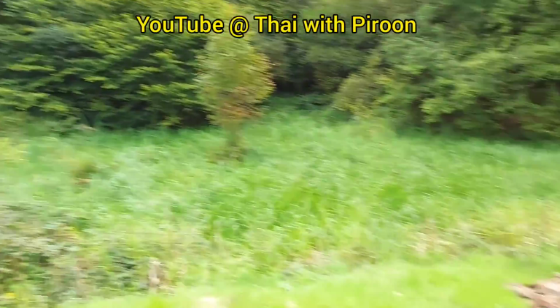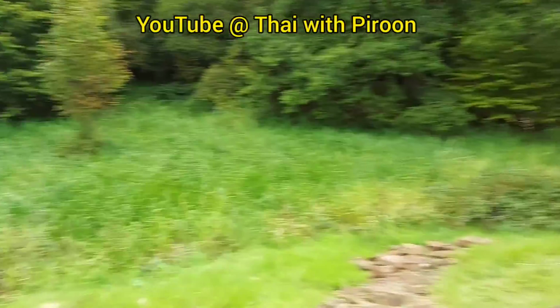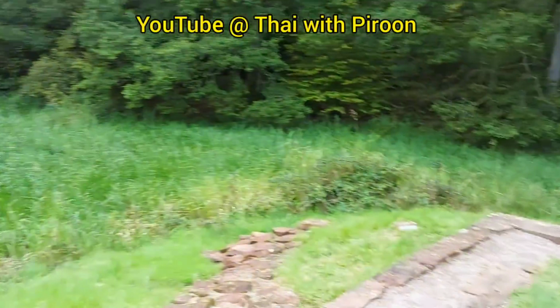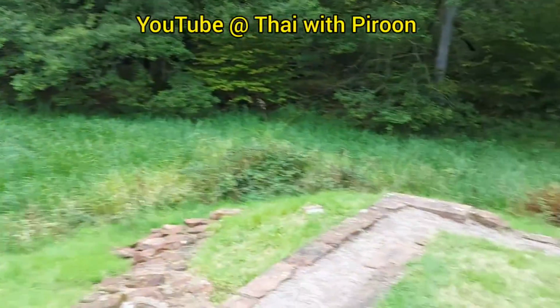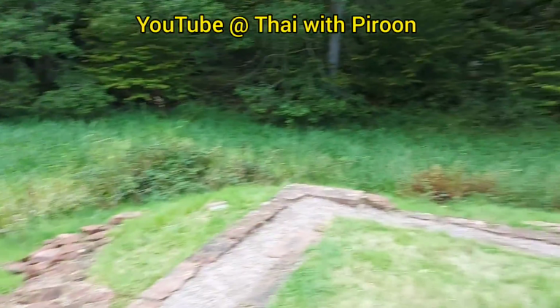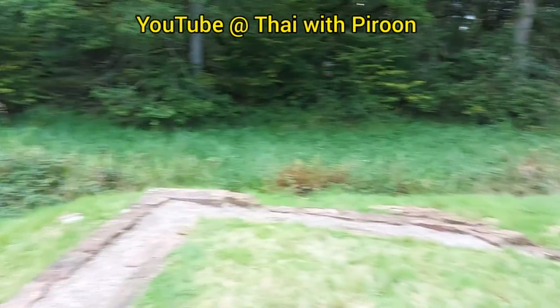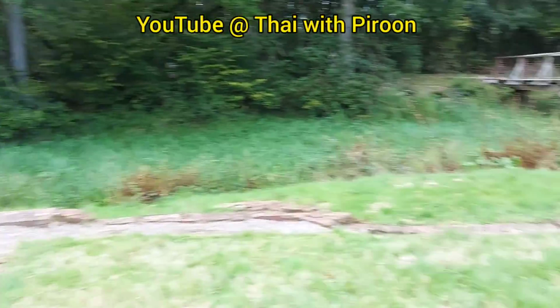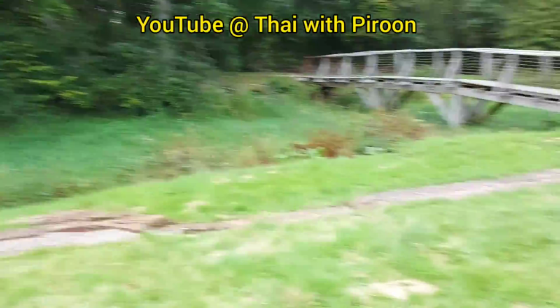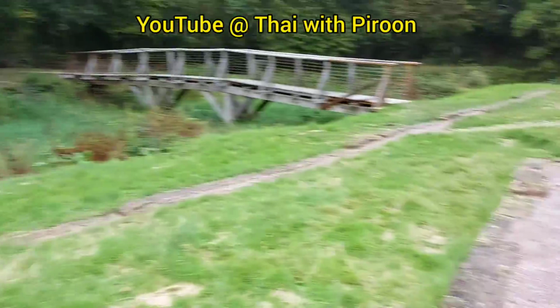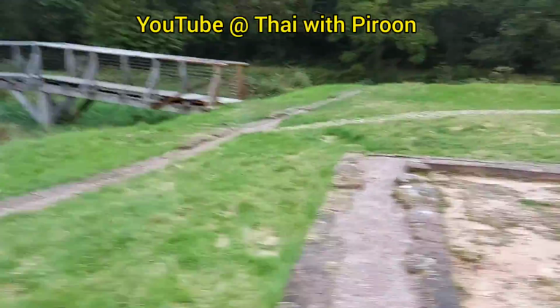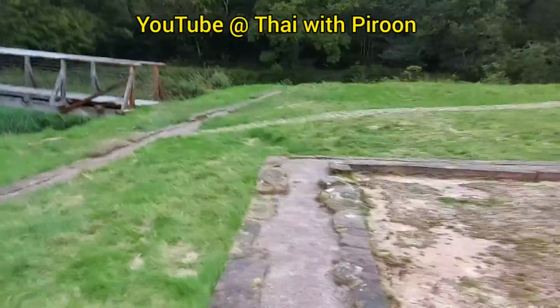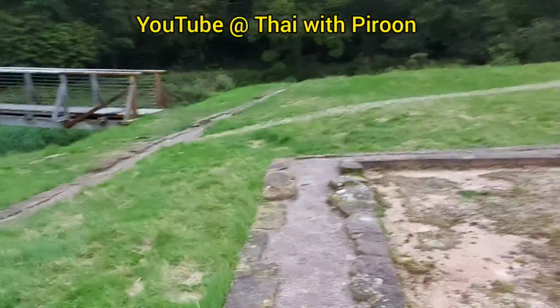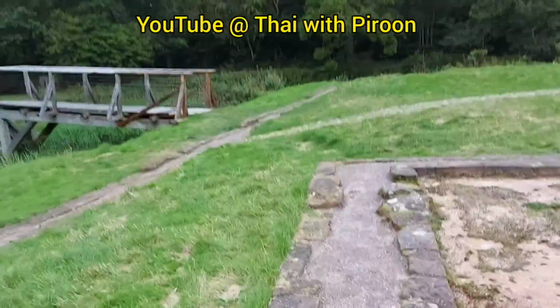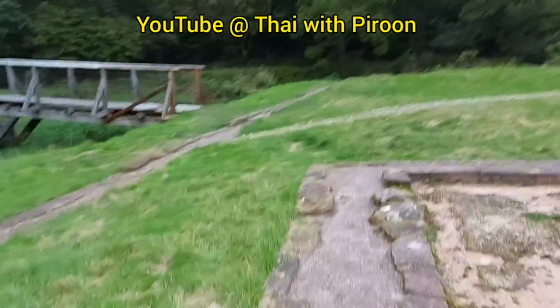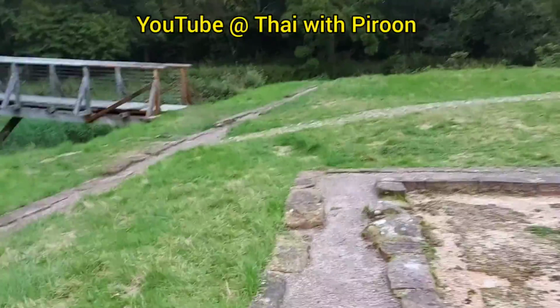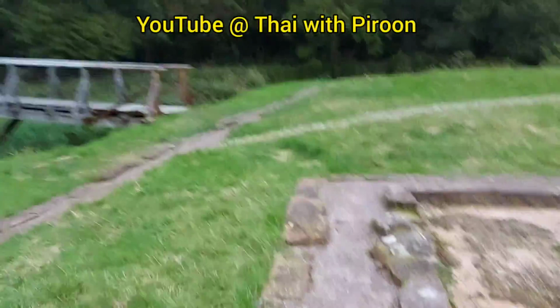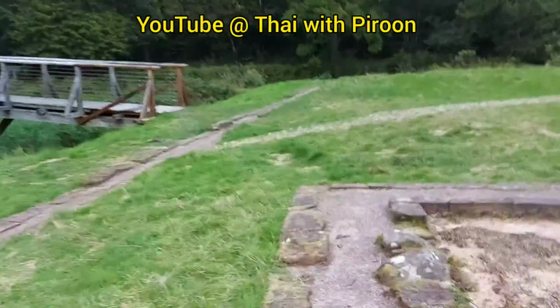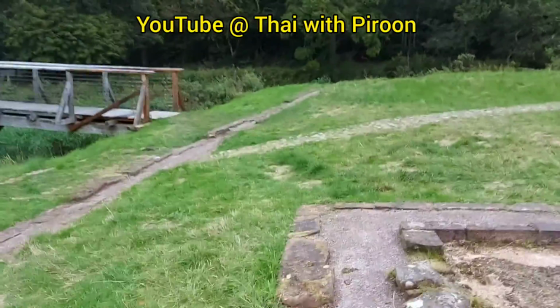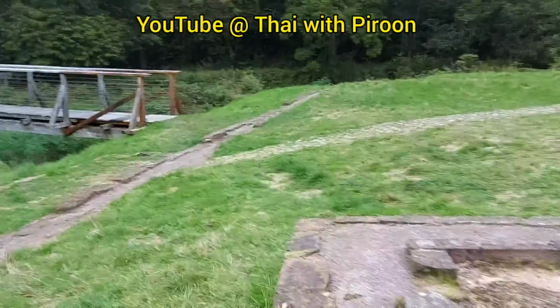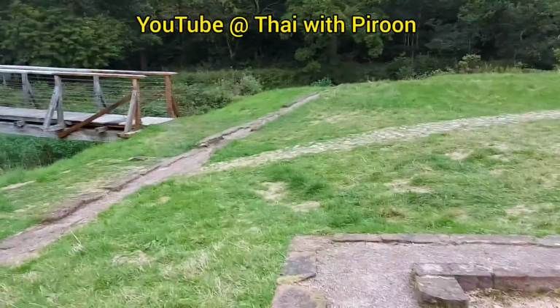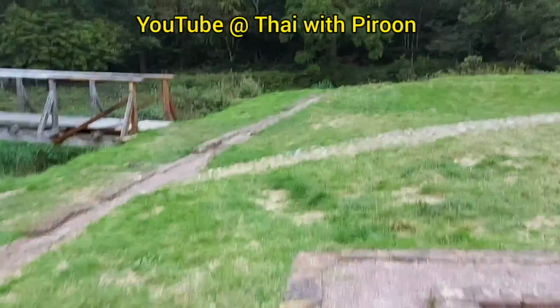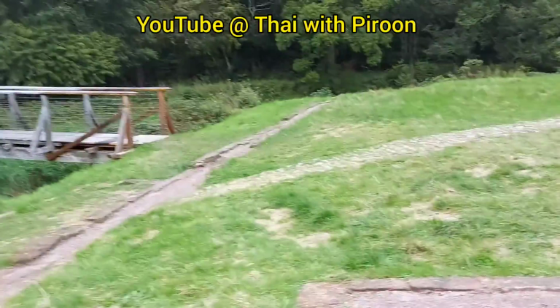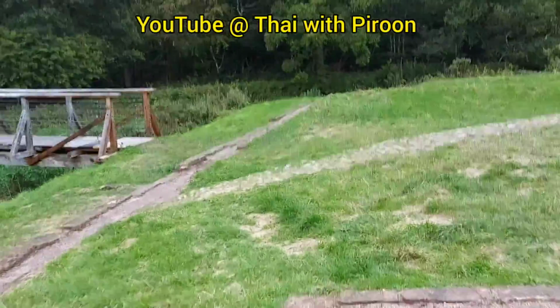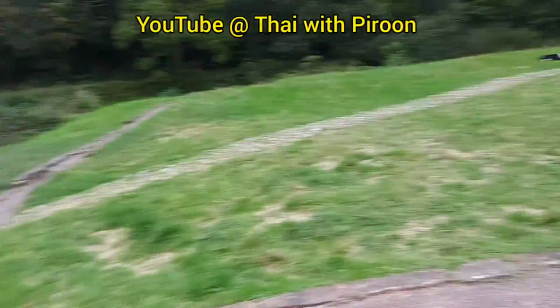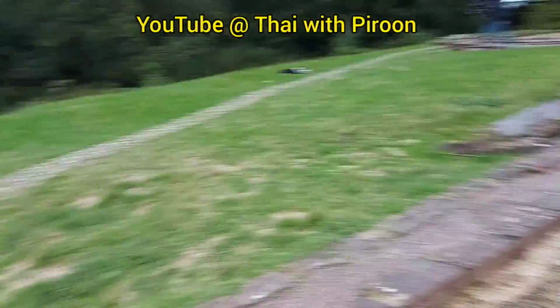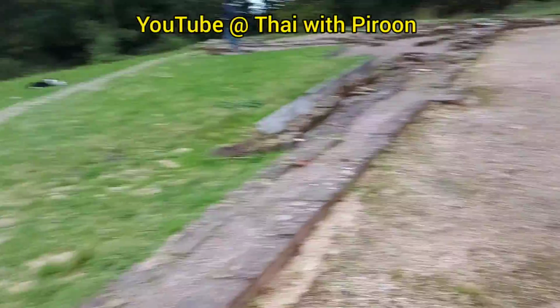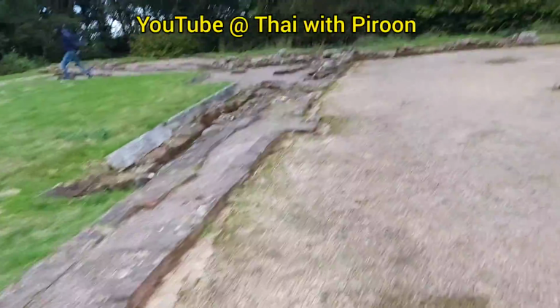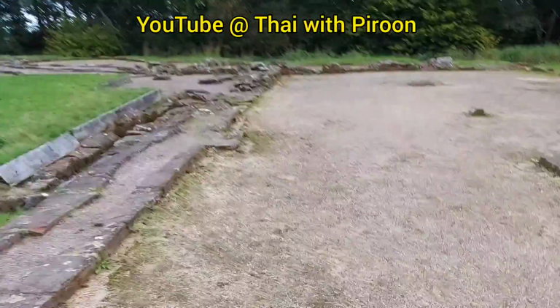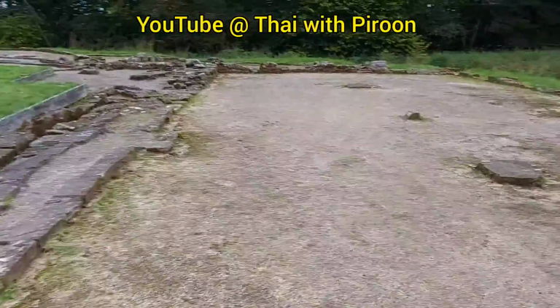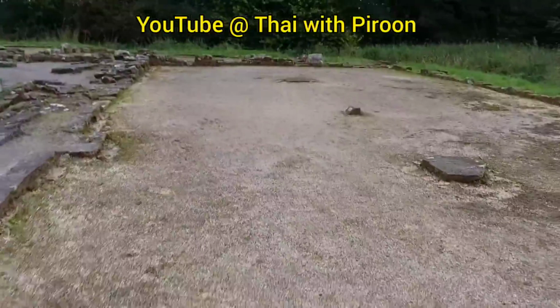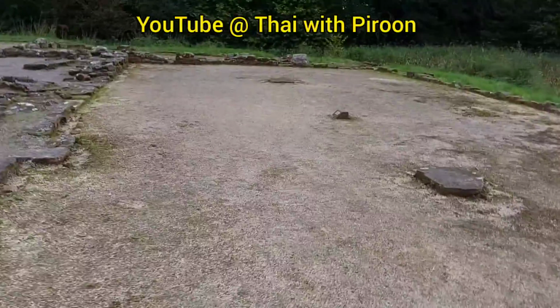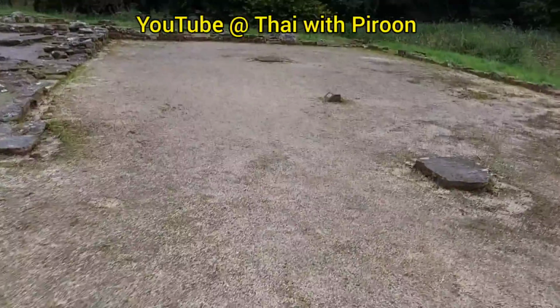Lots of knowledge to be learnt — we've learnt a lot. There is so much to learn here.